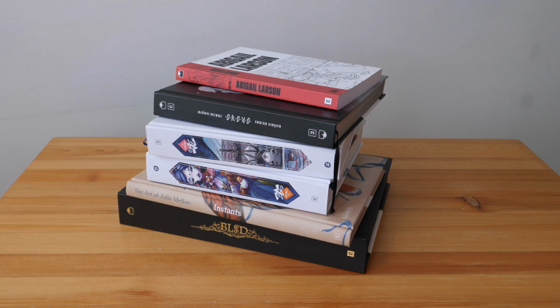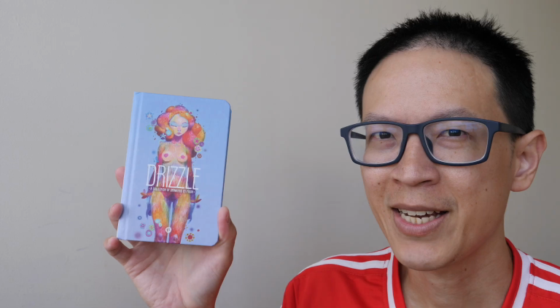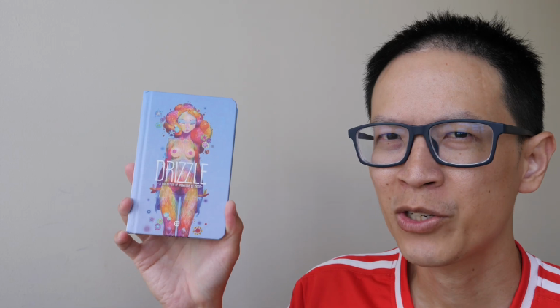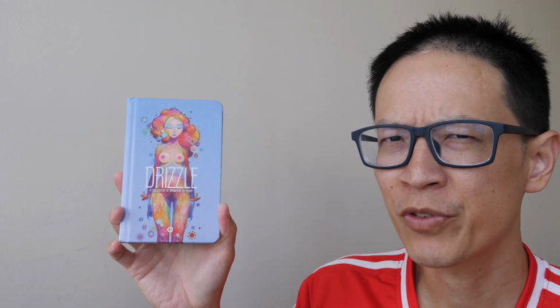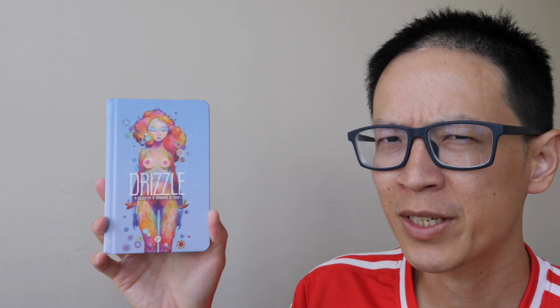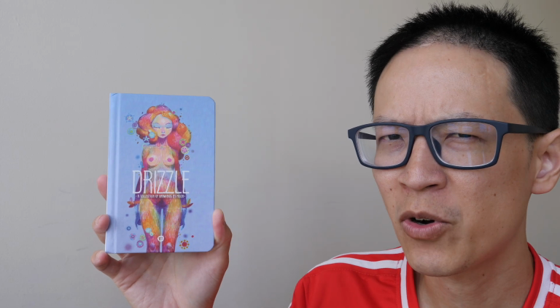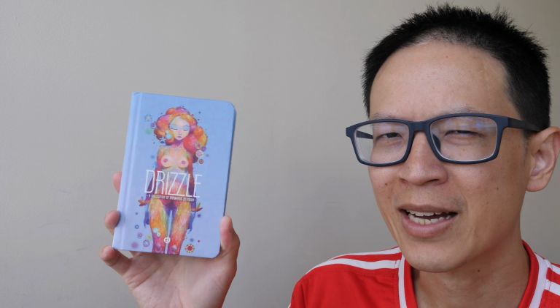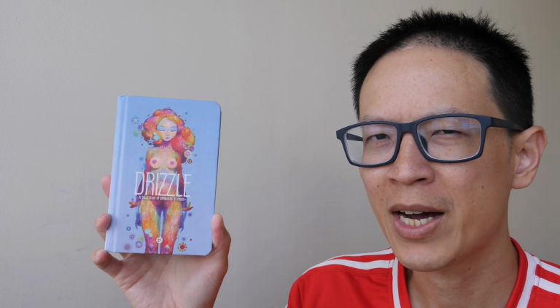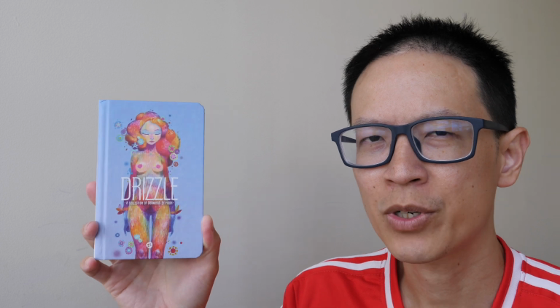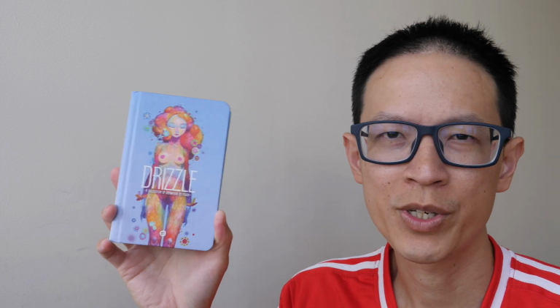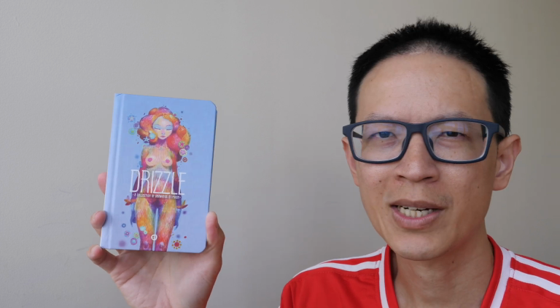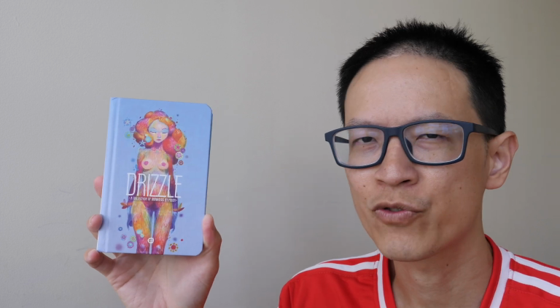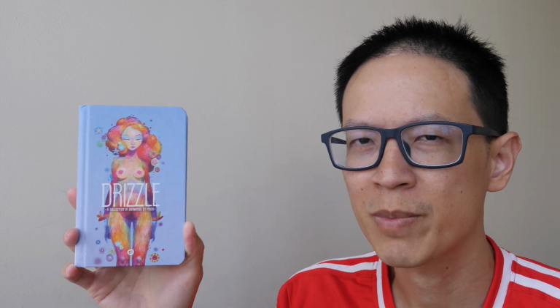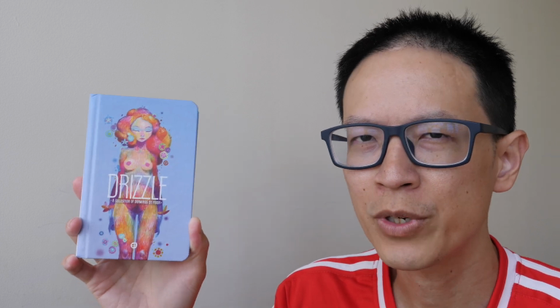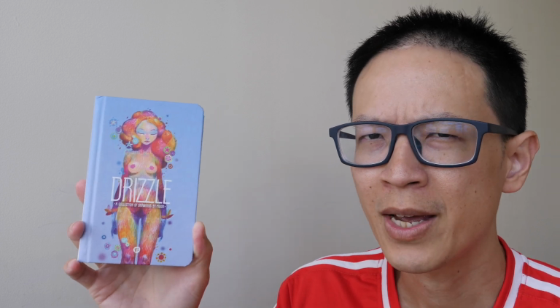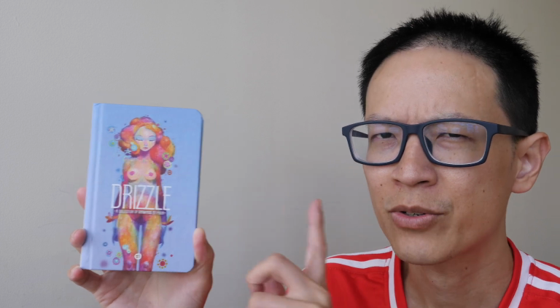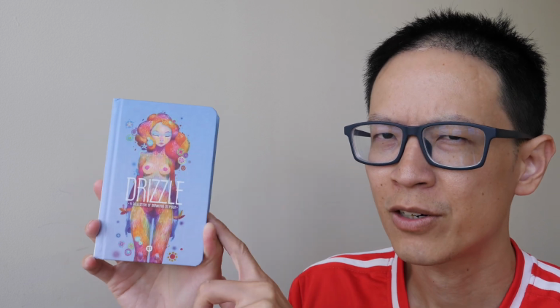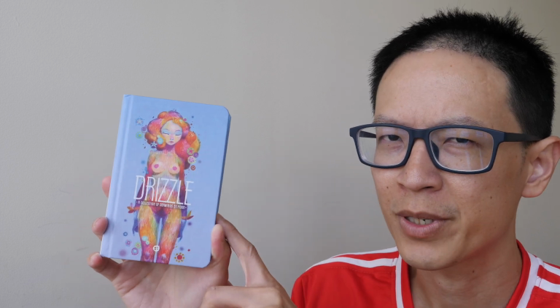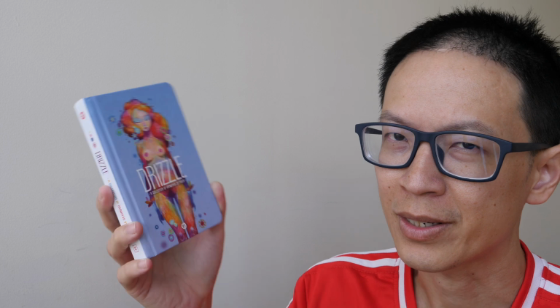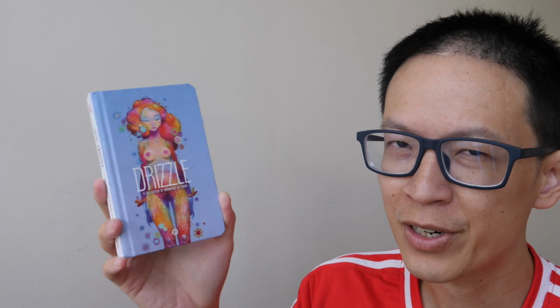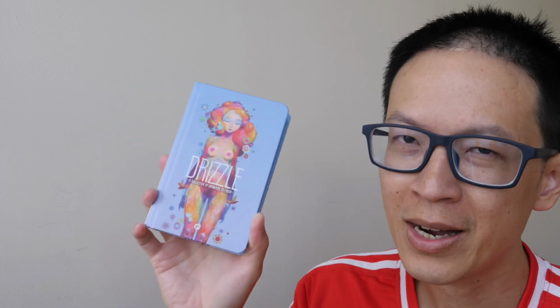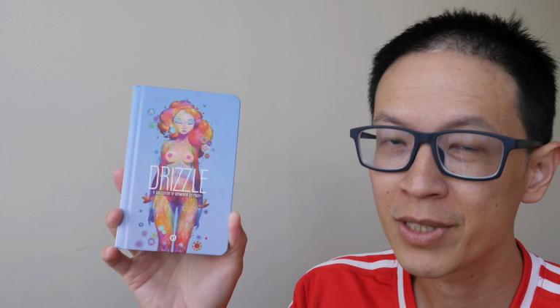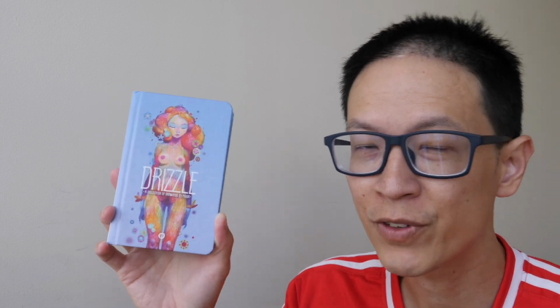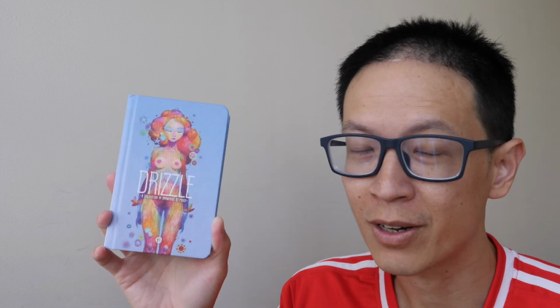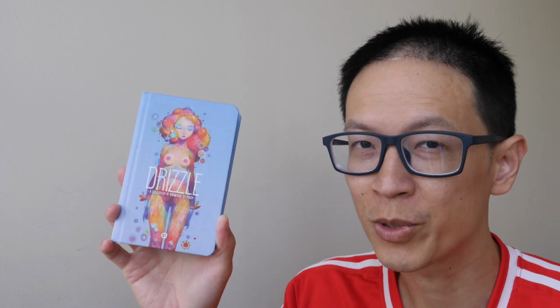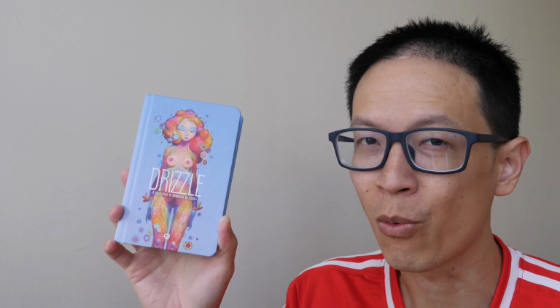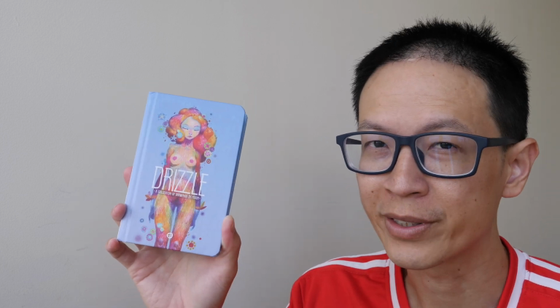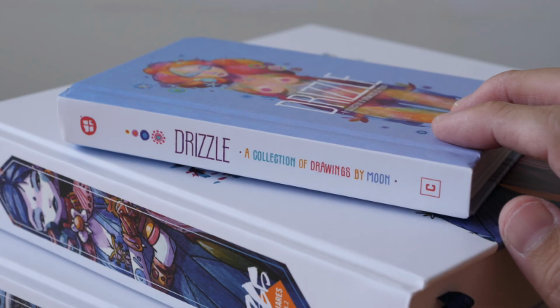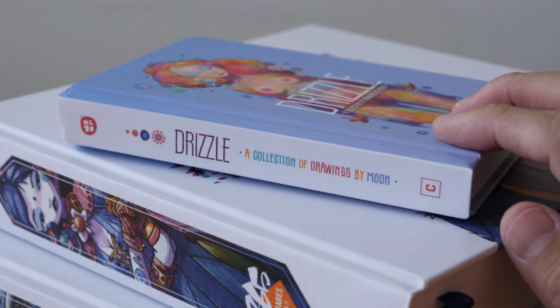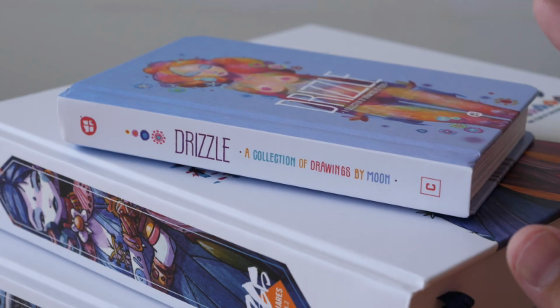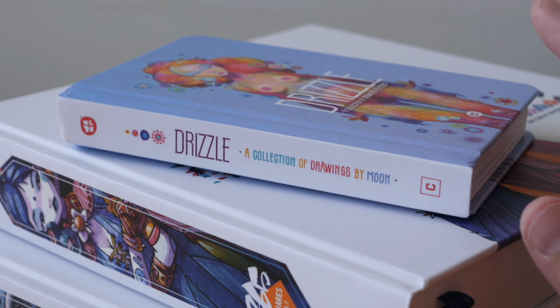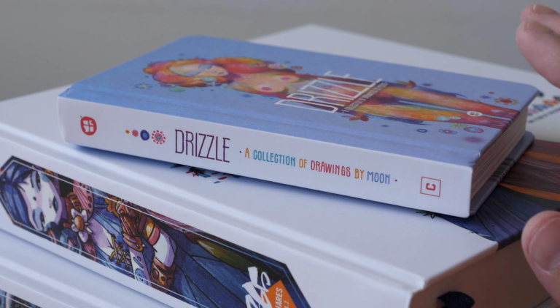Hey everyone, today I'm reviewing this small hardcover art book — Drizzle, a collection of drawings by Moon. As you can tell from the cover art, this video is not suitable for work, so this book has some nudity, but it's not a lot.